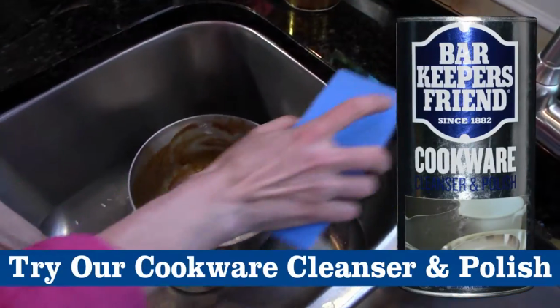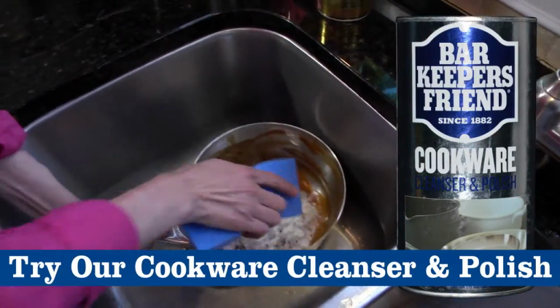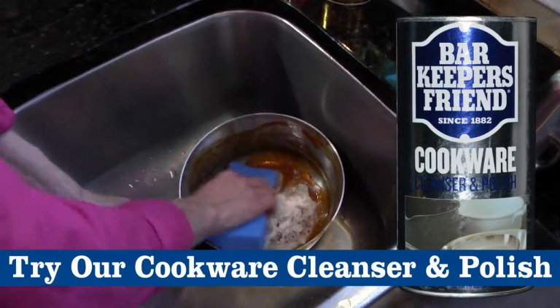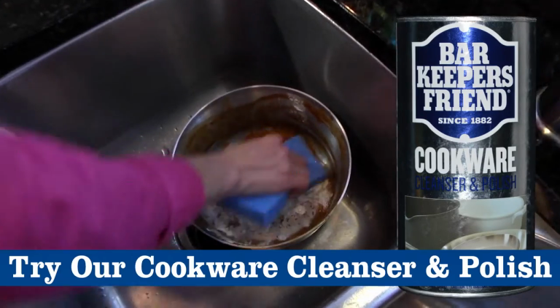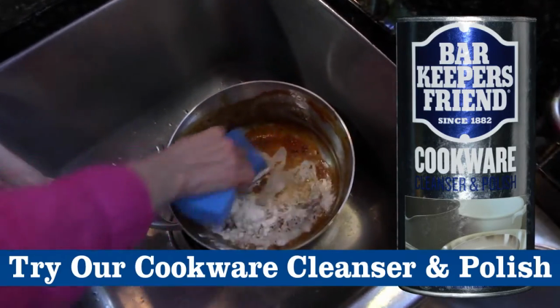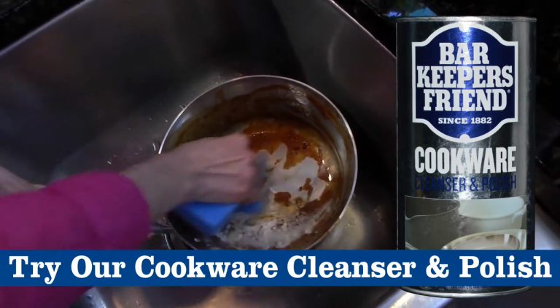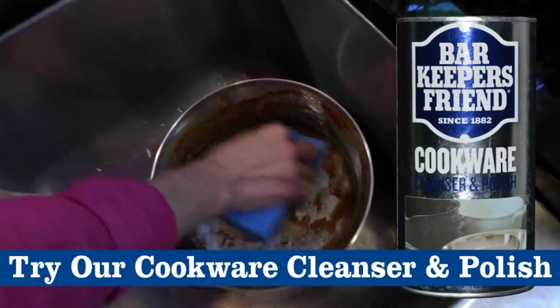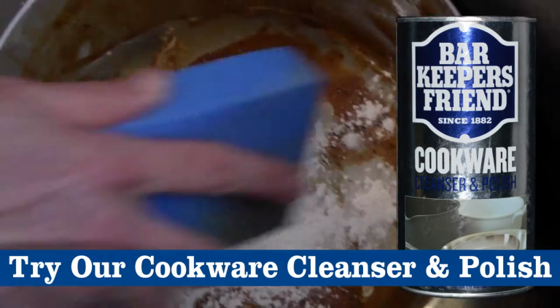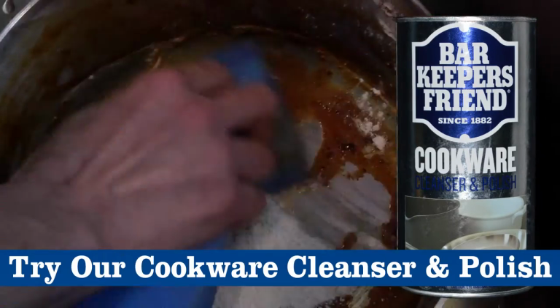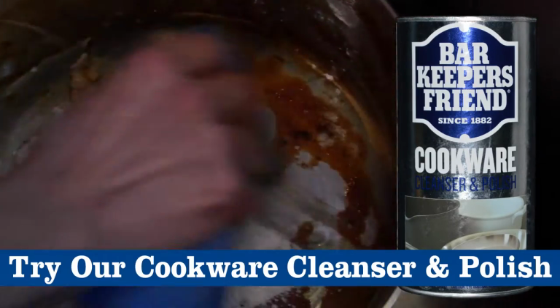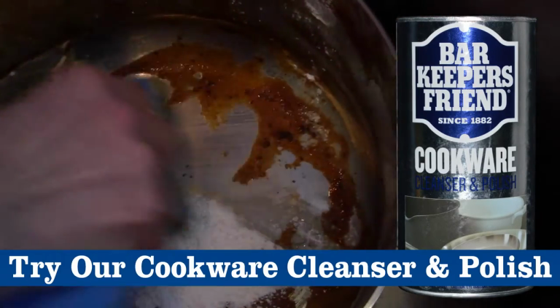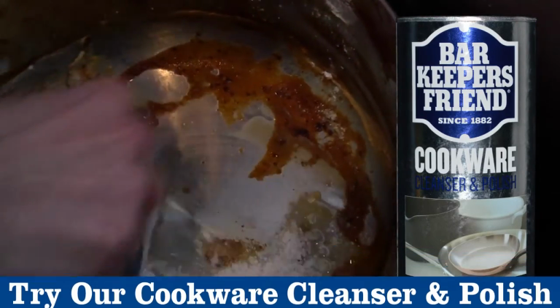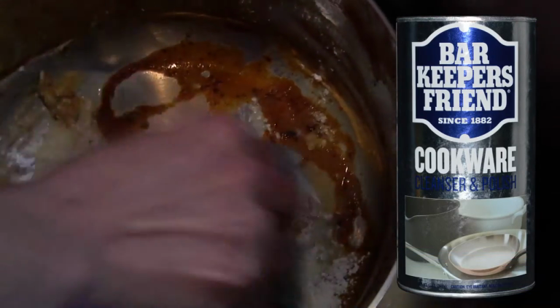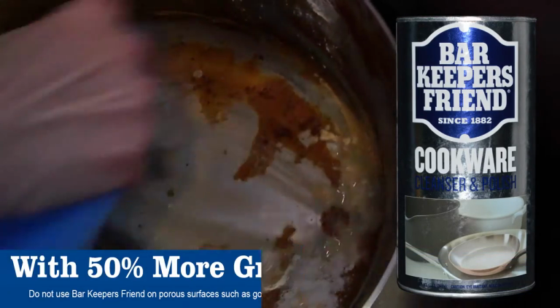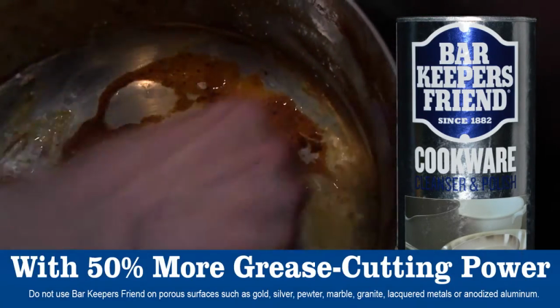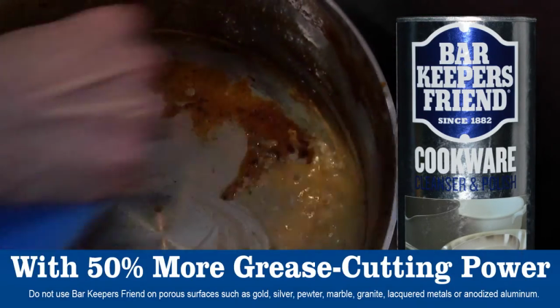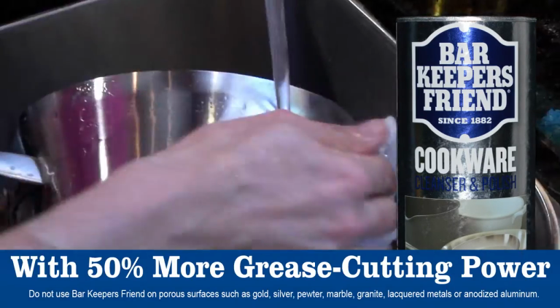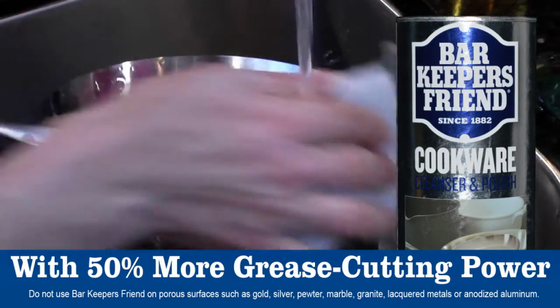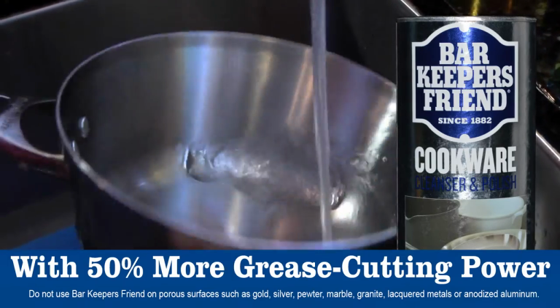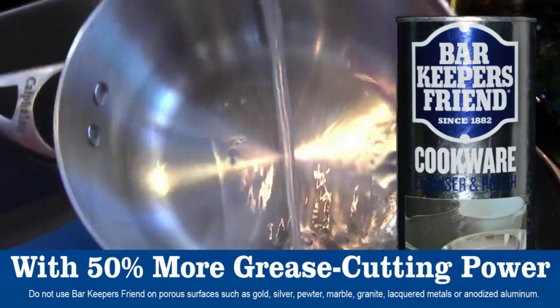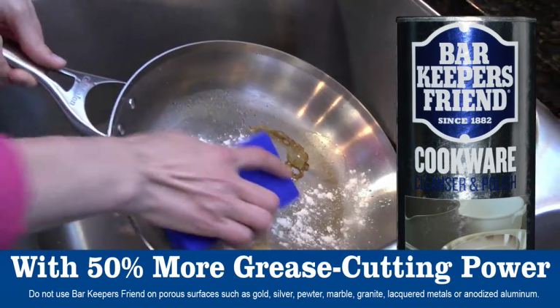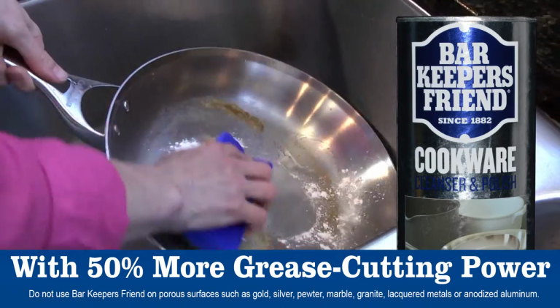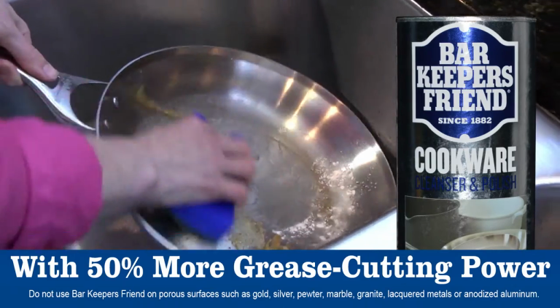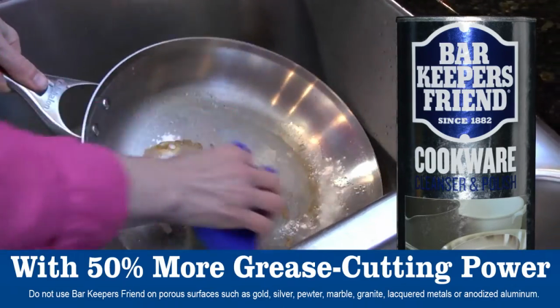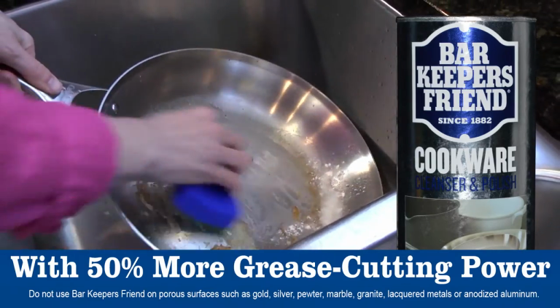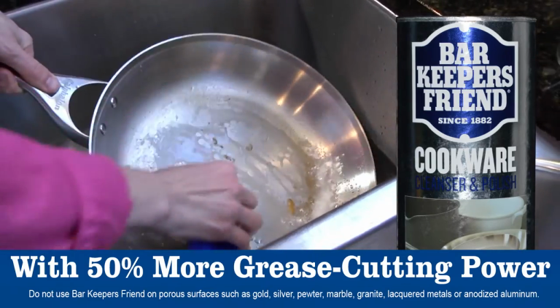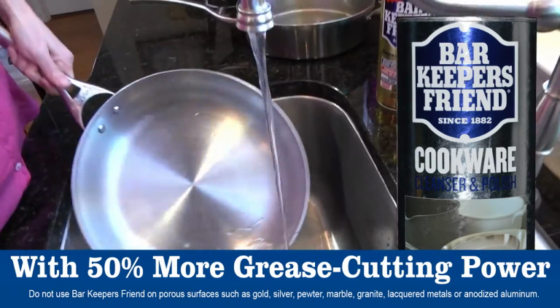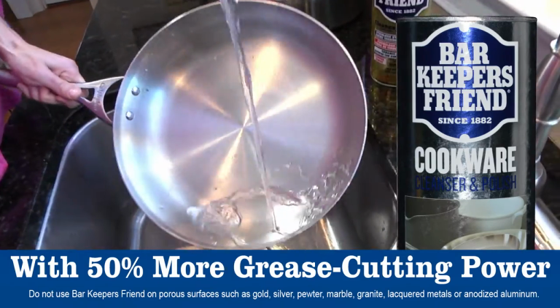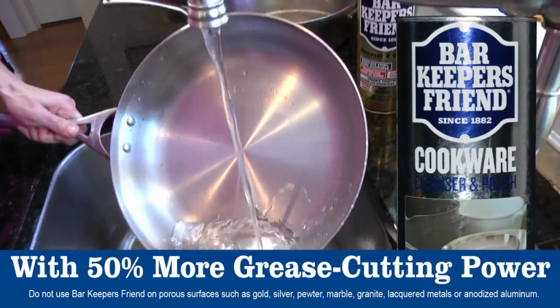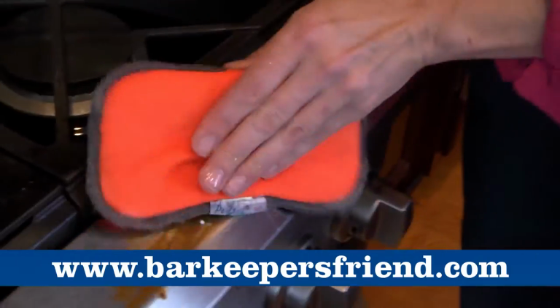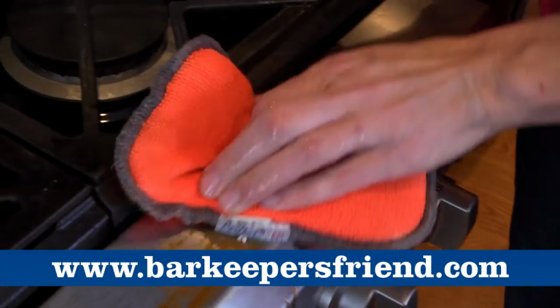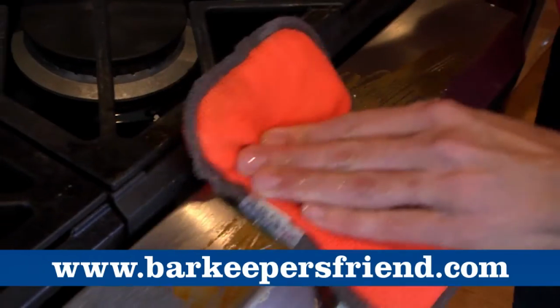Bar Keepers Friend is not only great in the bathroom, it's perfect for the kitchen. Just watch how it powers through dried-on food, on pots and pans, and on the stove.